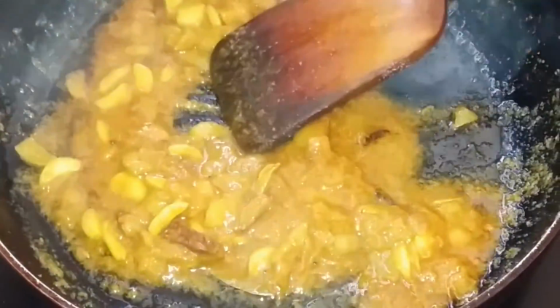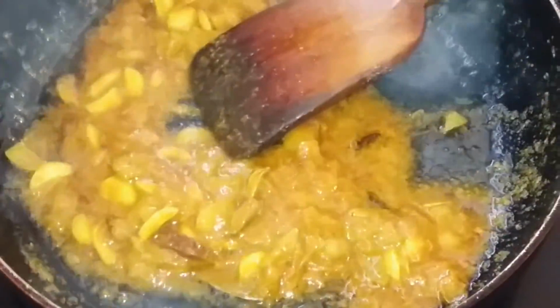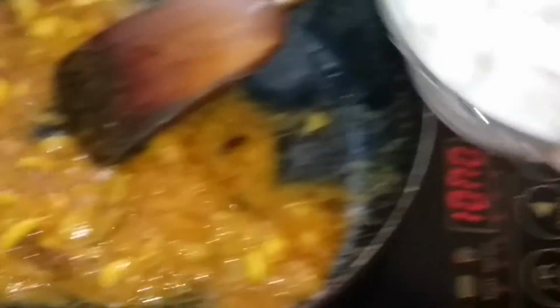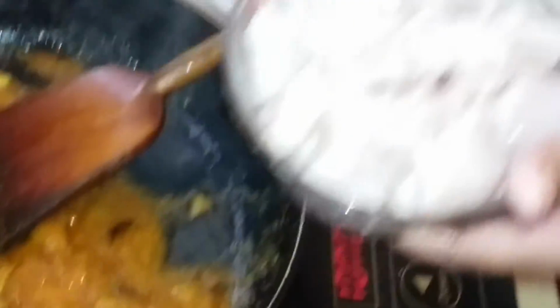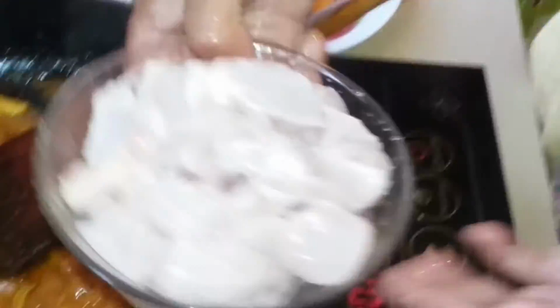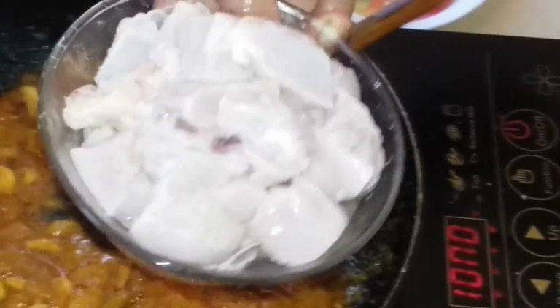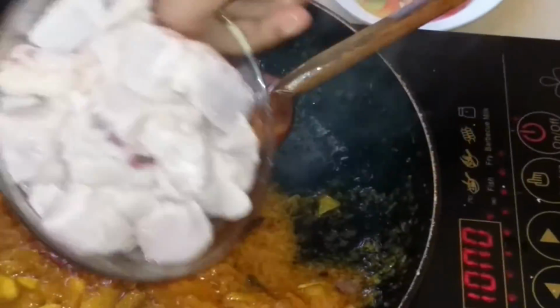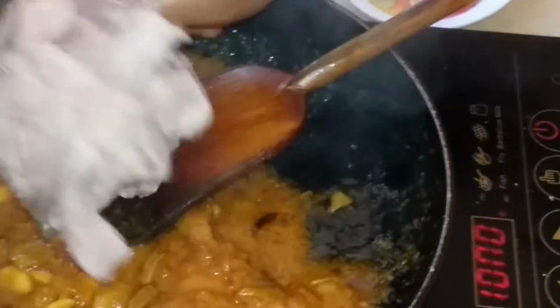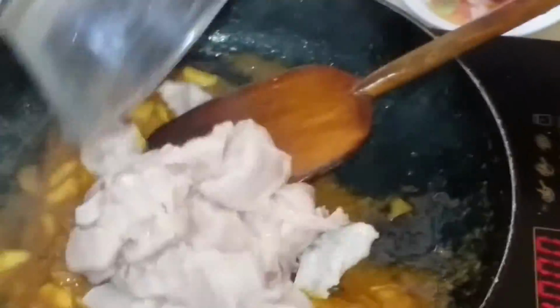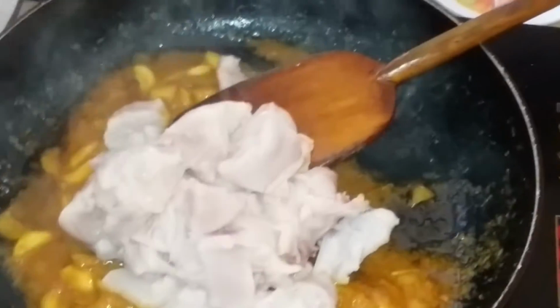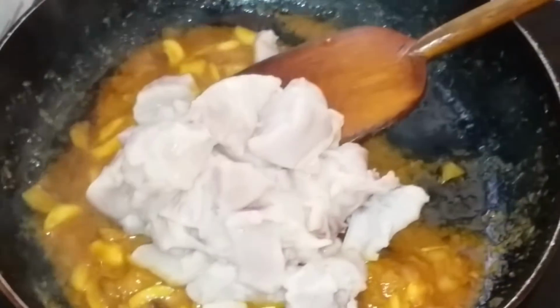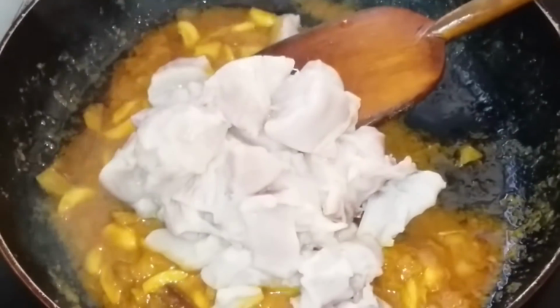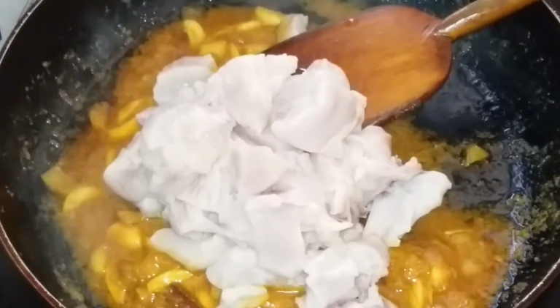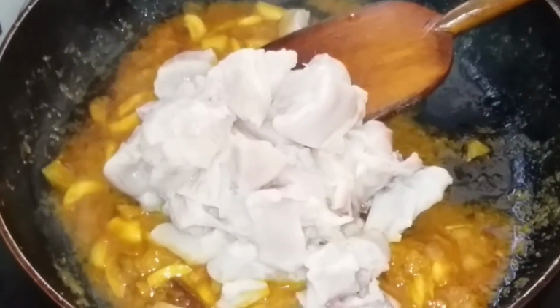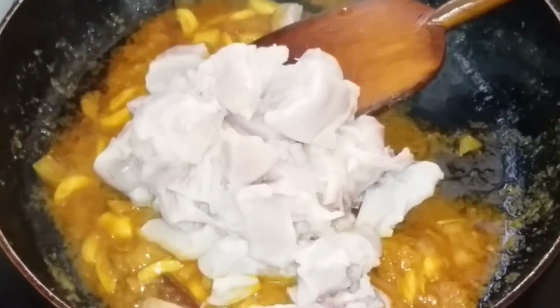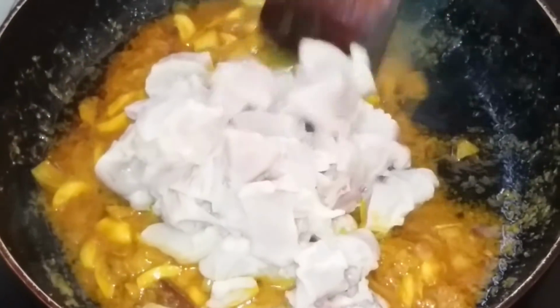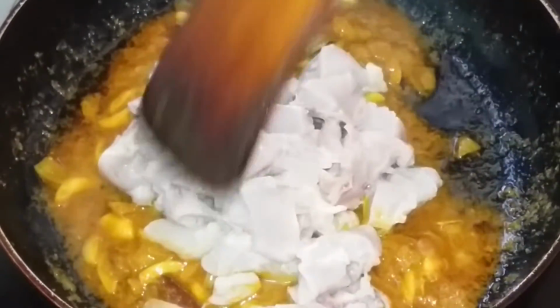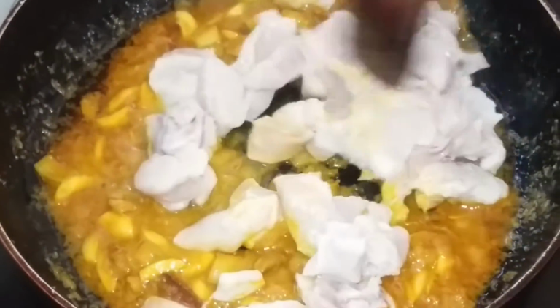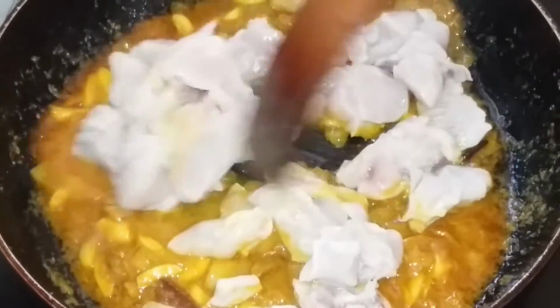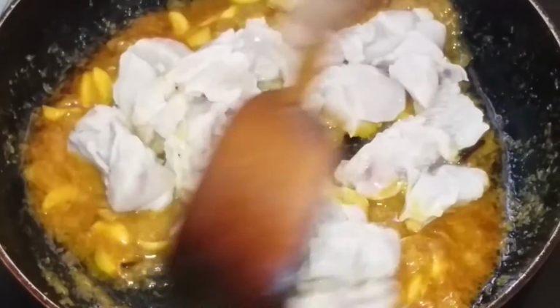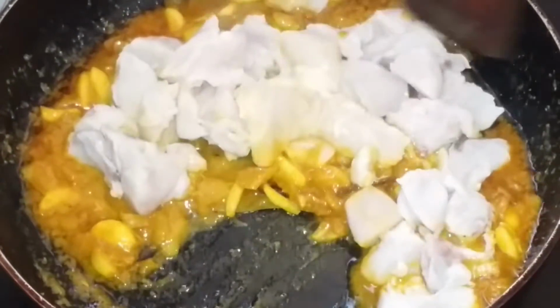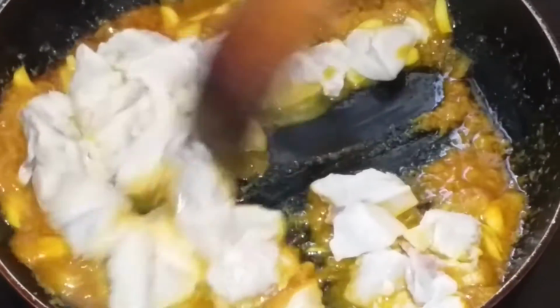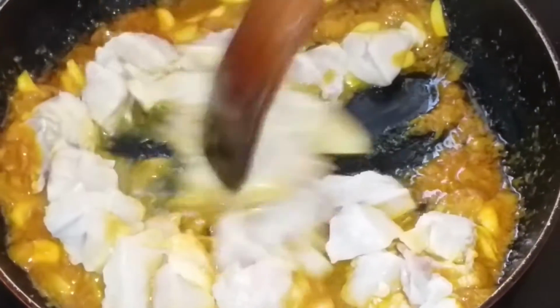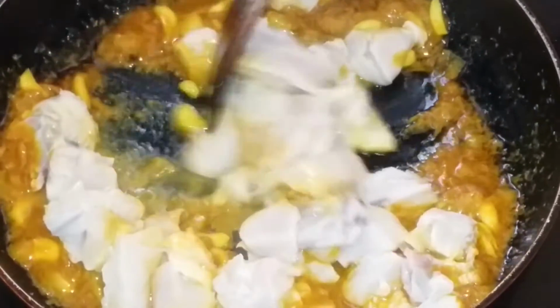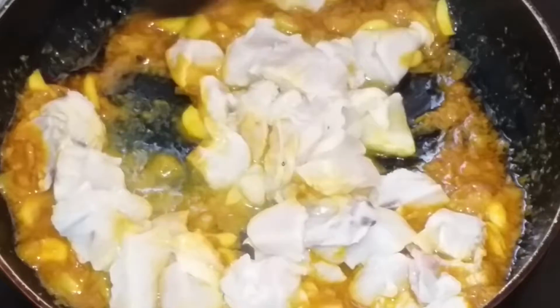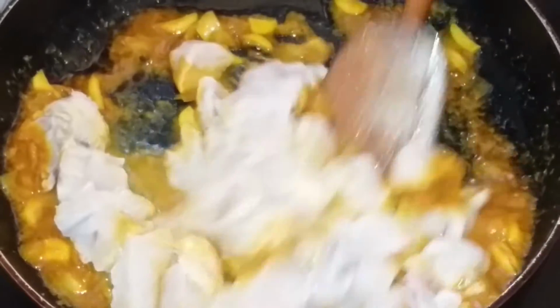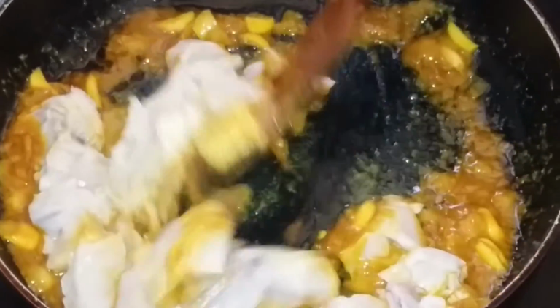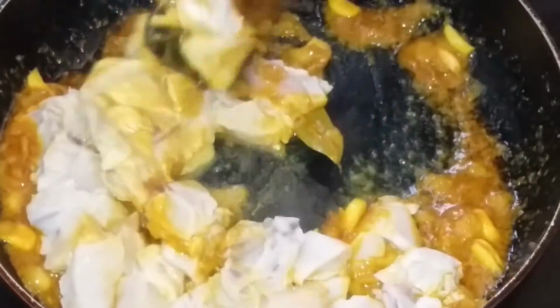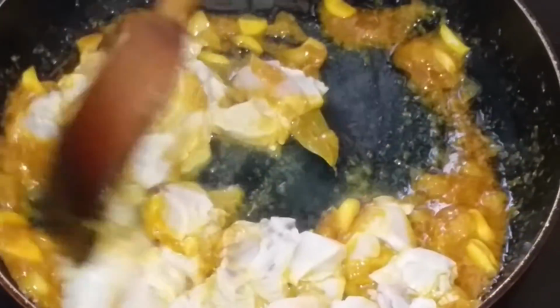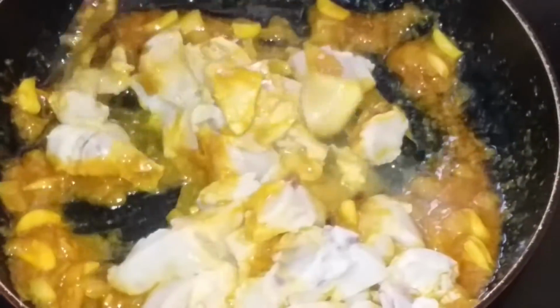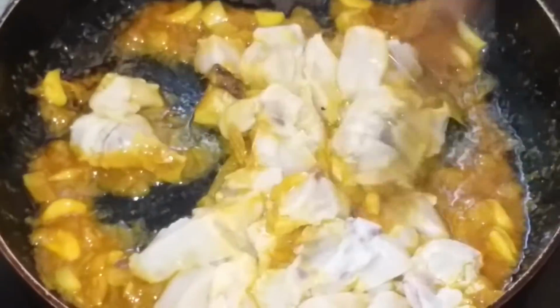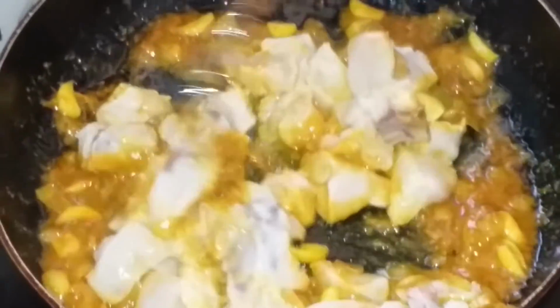Then the rice is finished. The rice will be a little different. 1-2 minutes of rice. On the end of the chicken, we will cook the chicken.